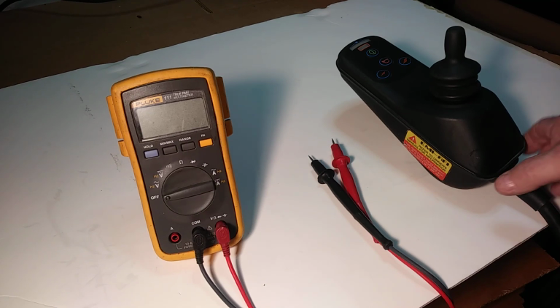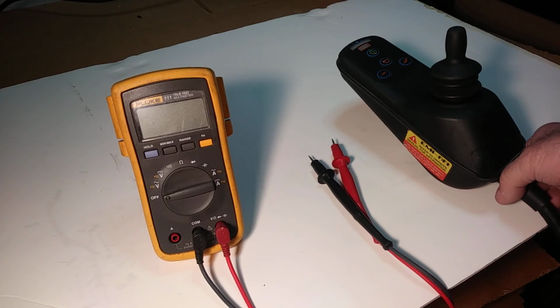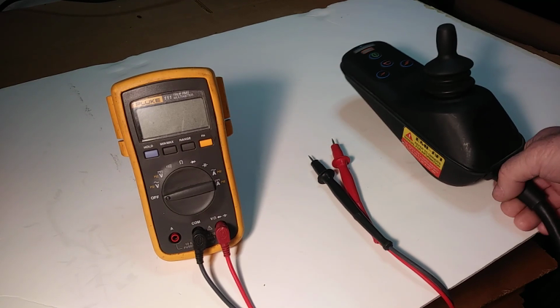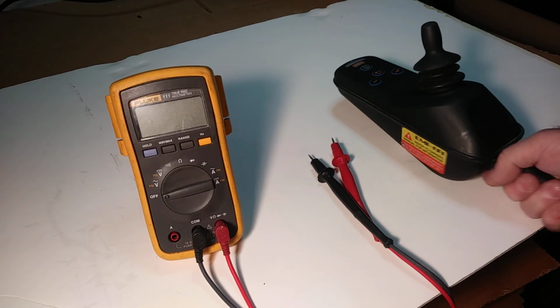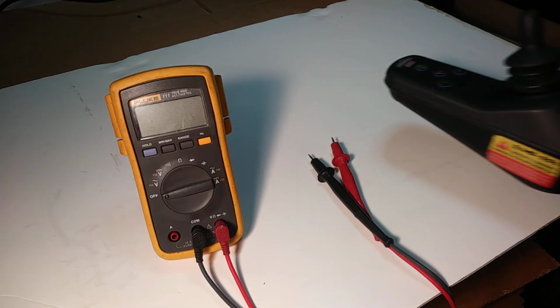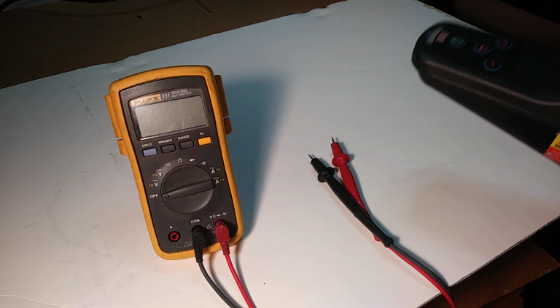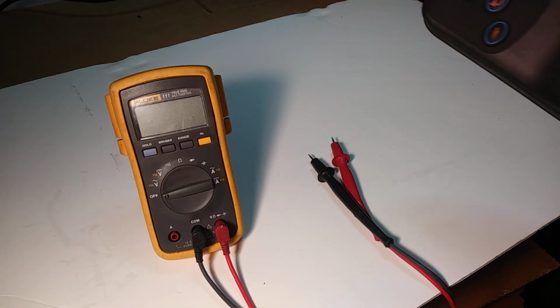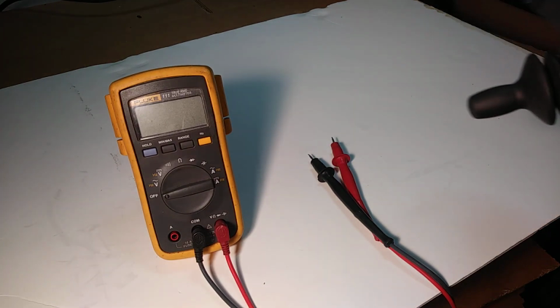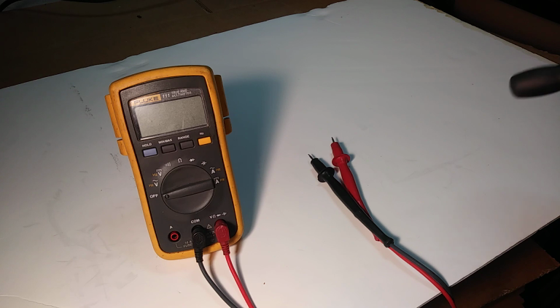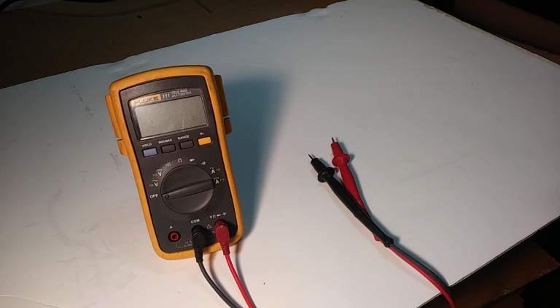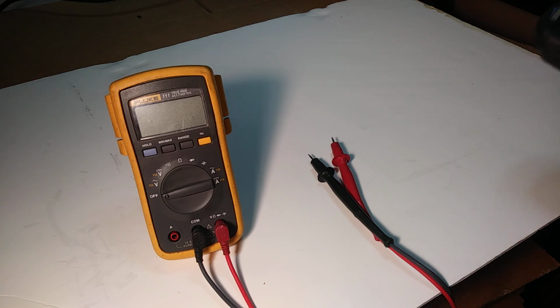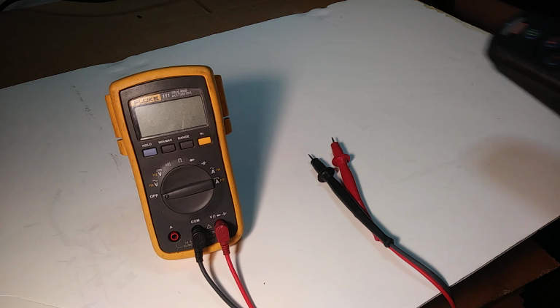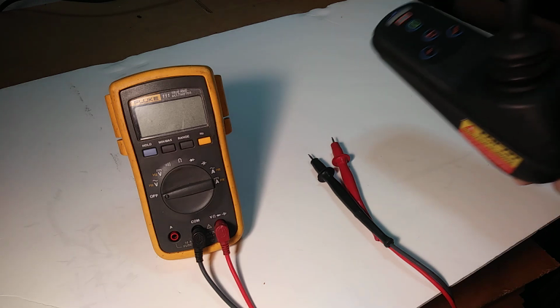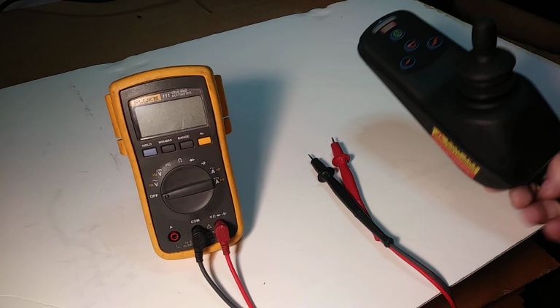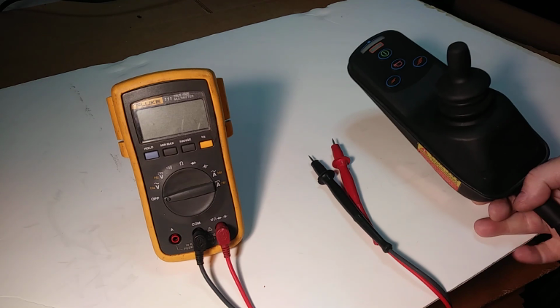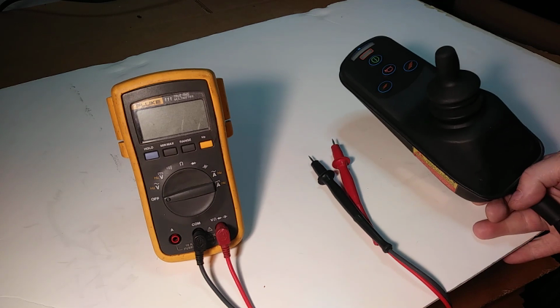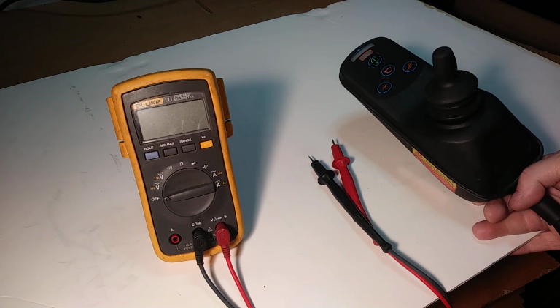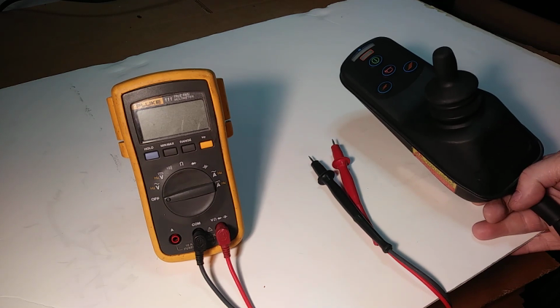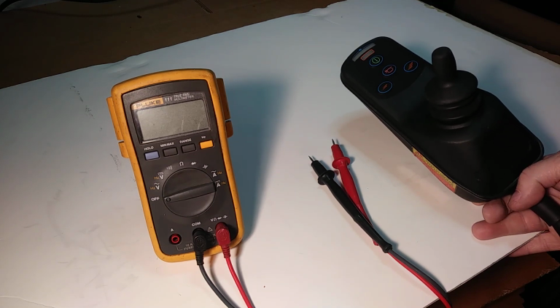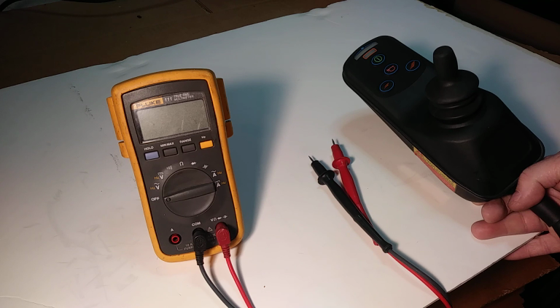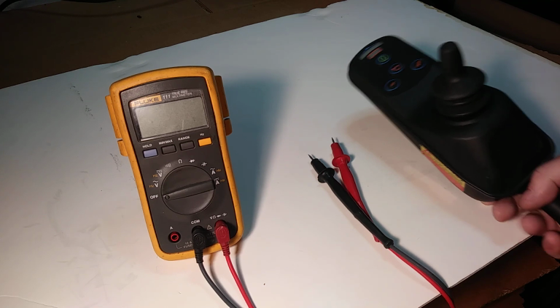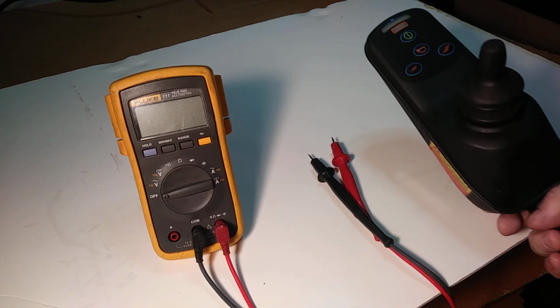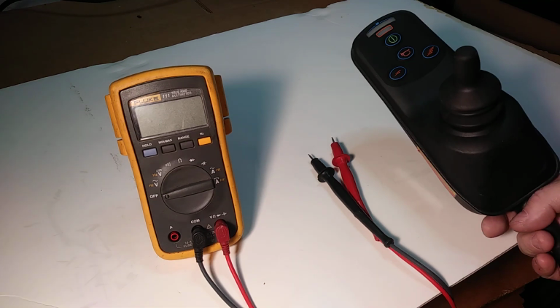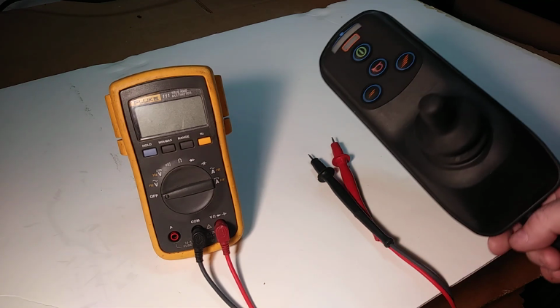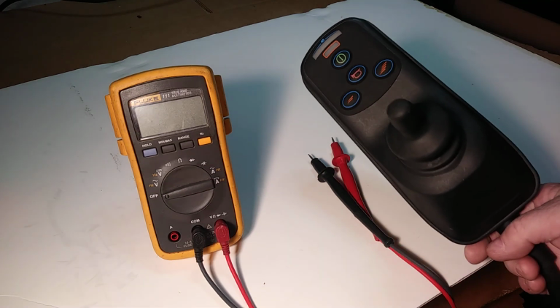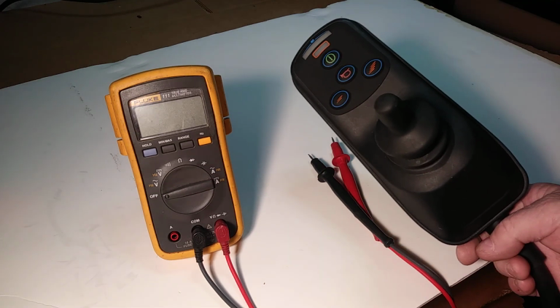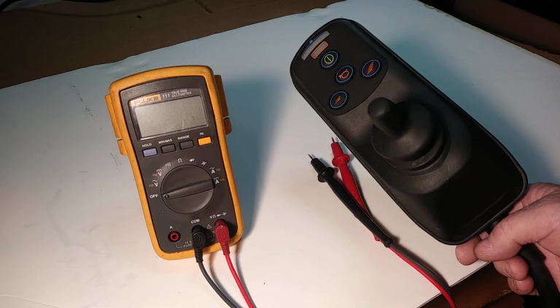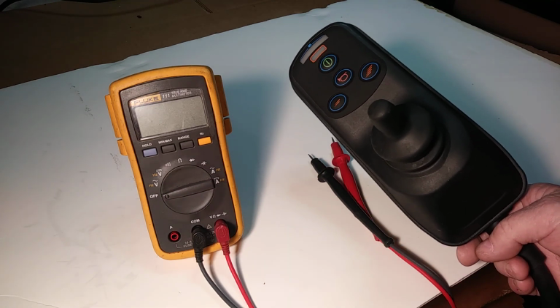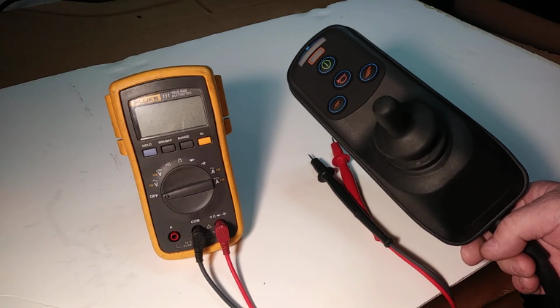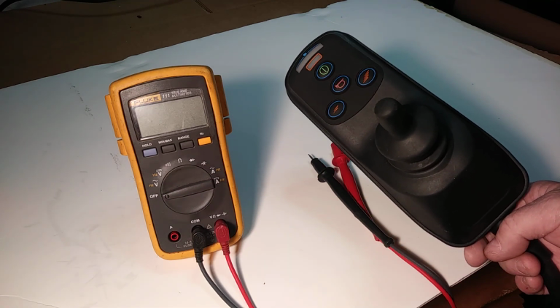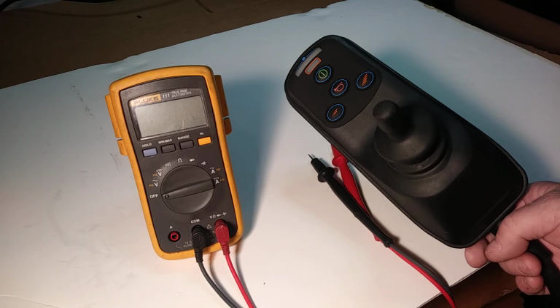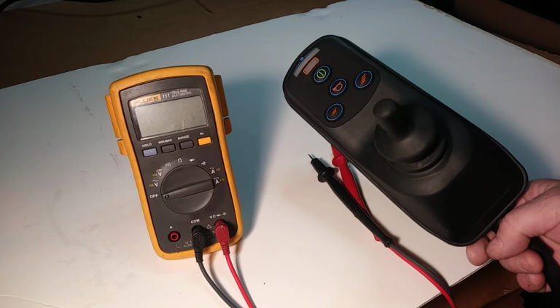I just want to make a quick video here to show you how to test your wheelchair or scooter battery without having to disassemble your wheelchair or your scooter. I'm going to use a VSI controller, a popular controller off a wheelchair.